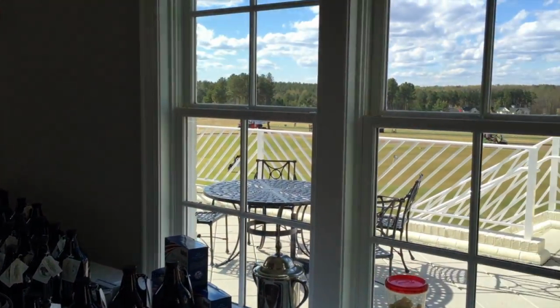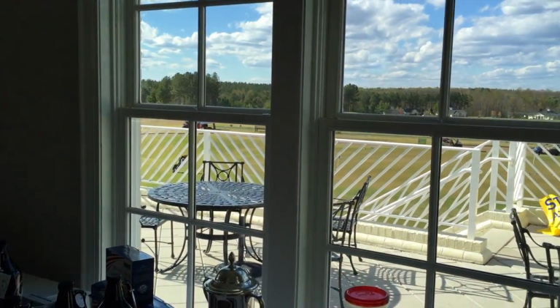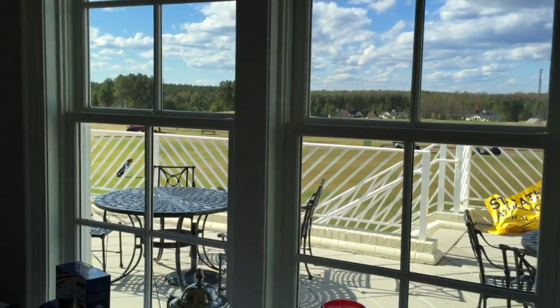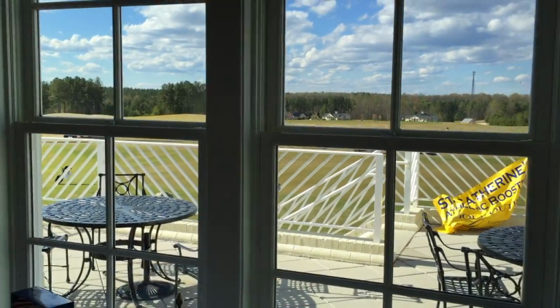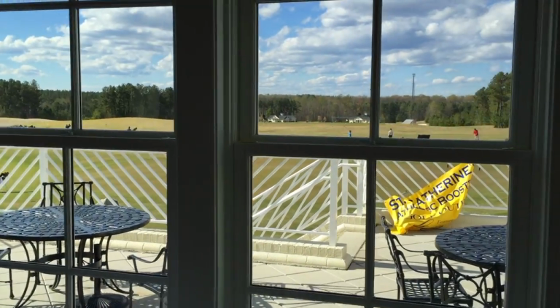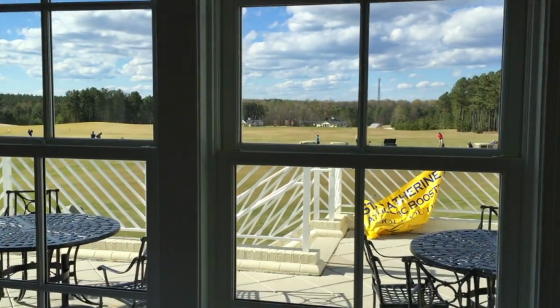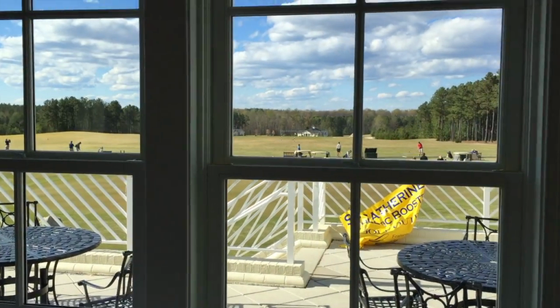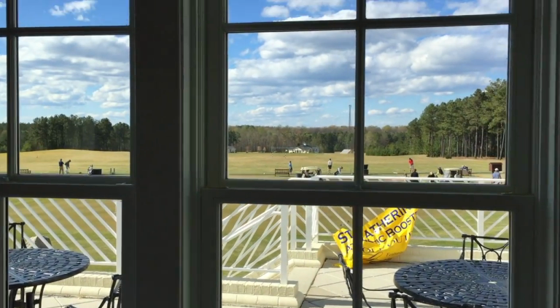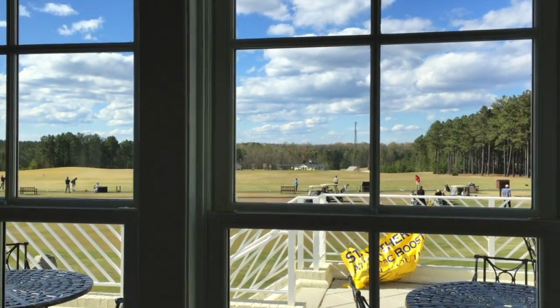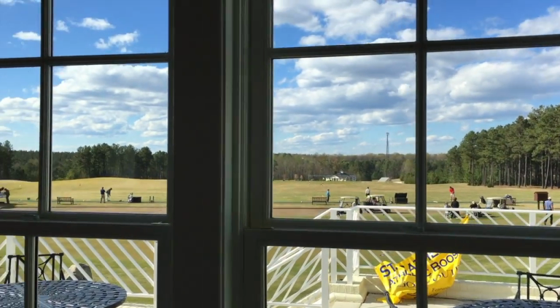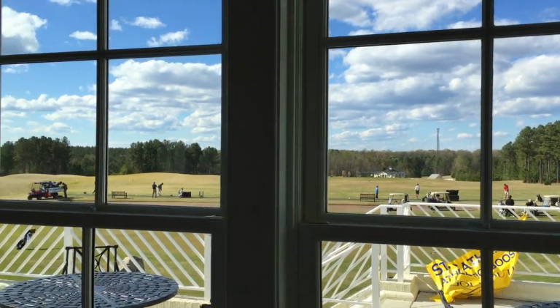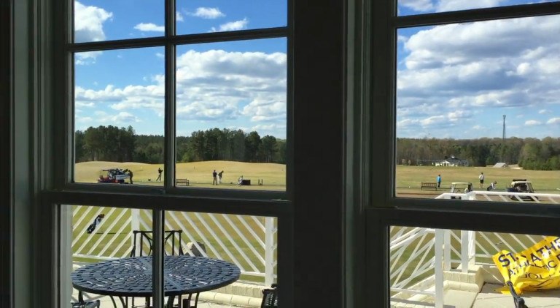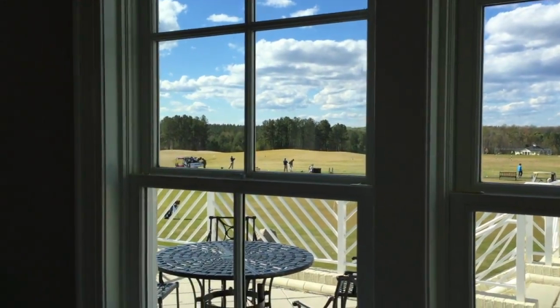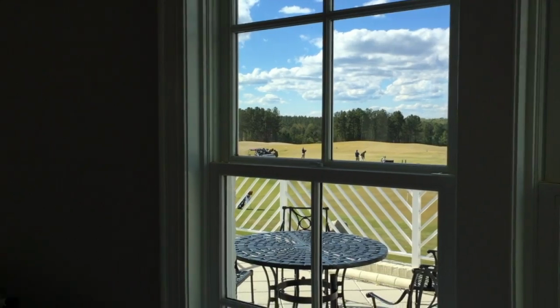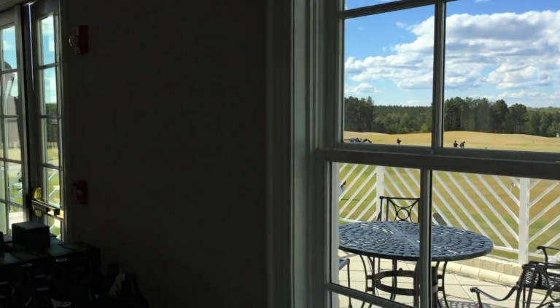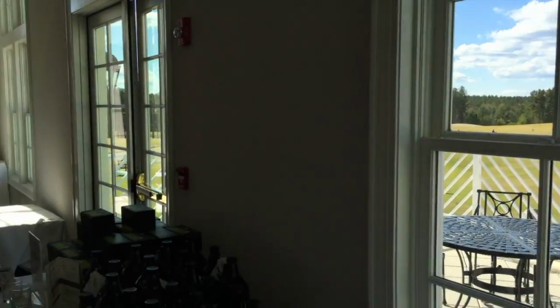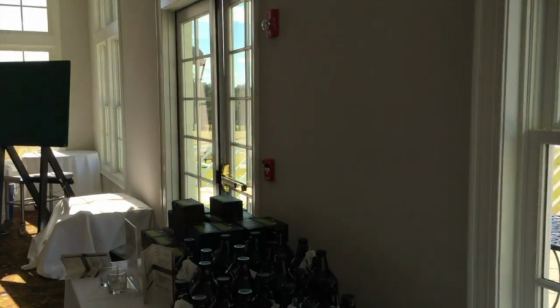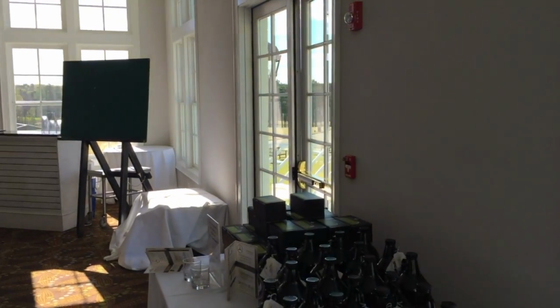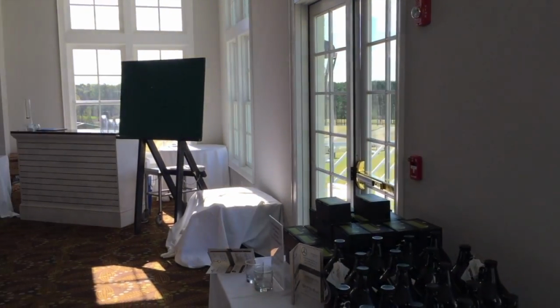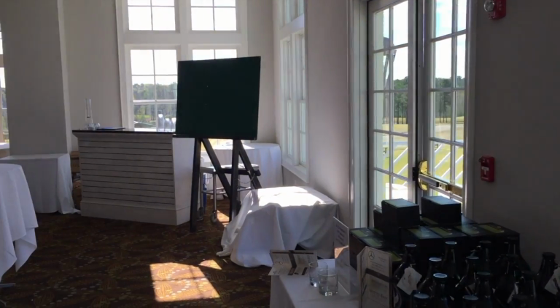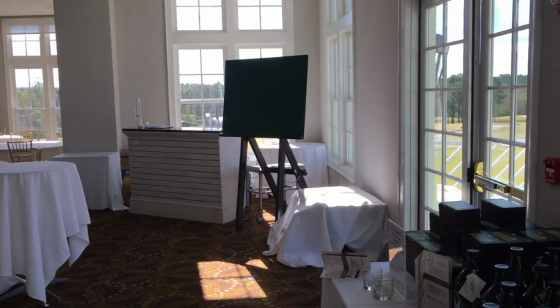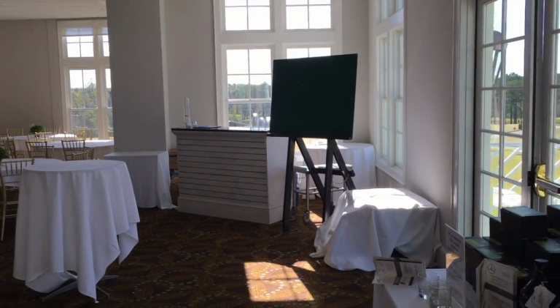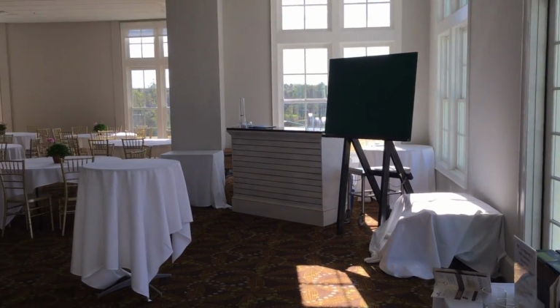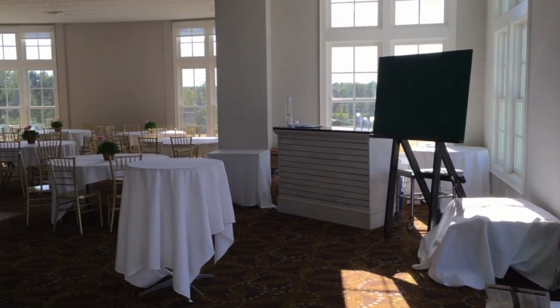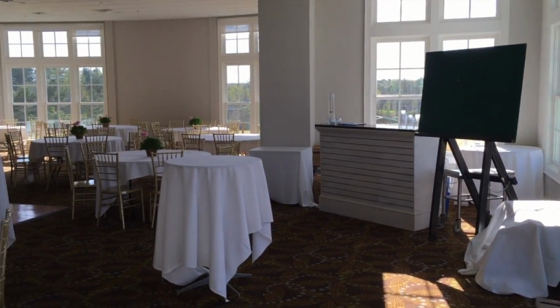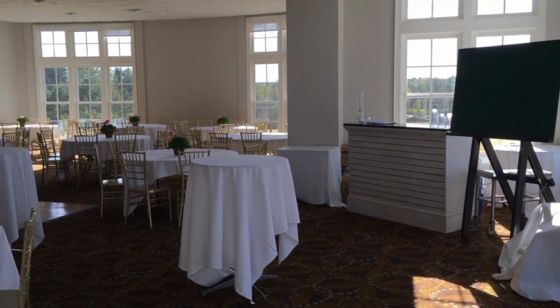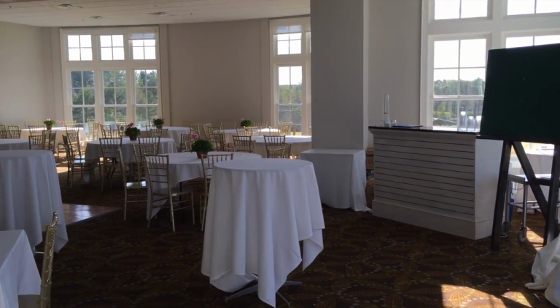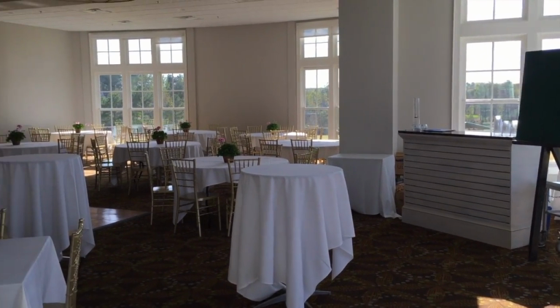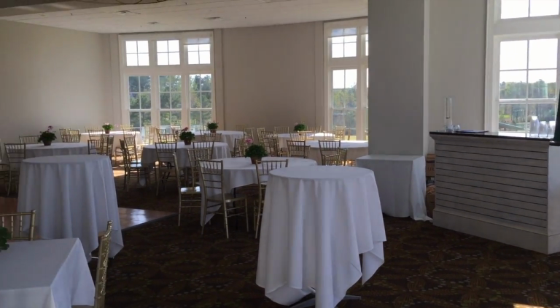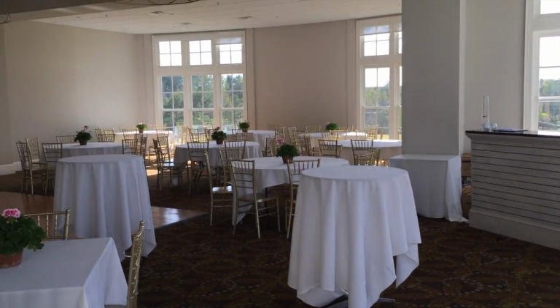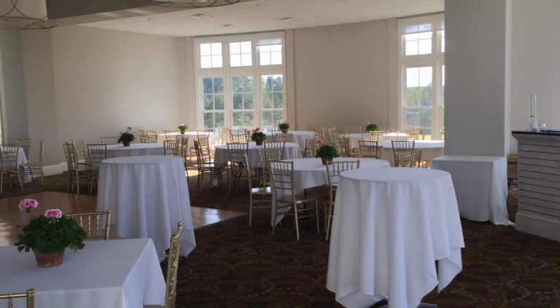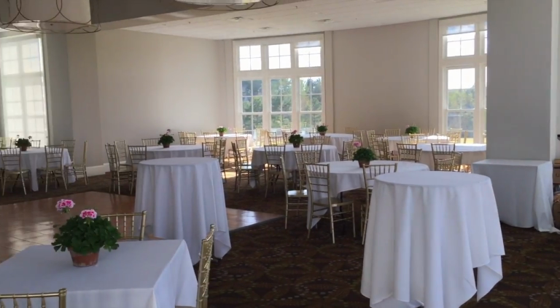You can see the driving range out there, and as you turn around you'll see this is where we're having our student performance night on April 20th.